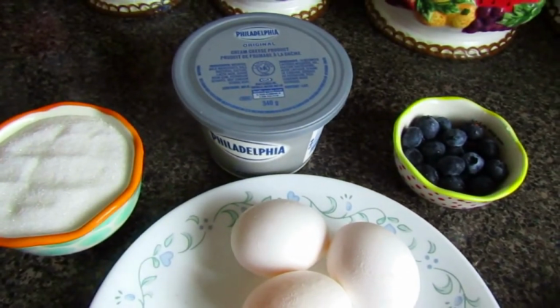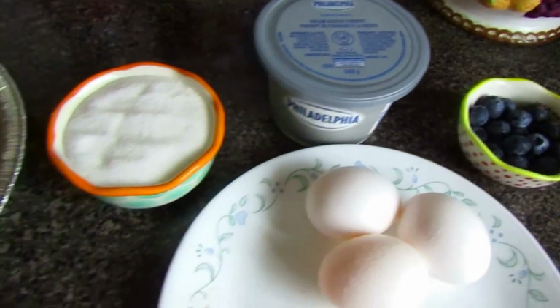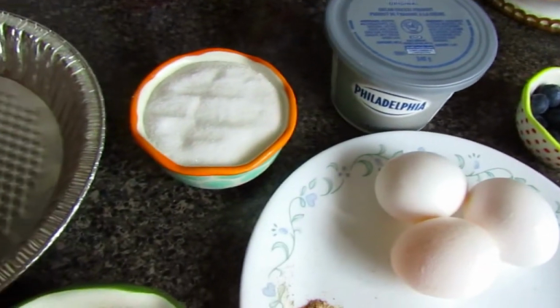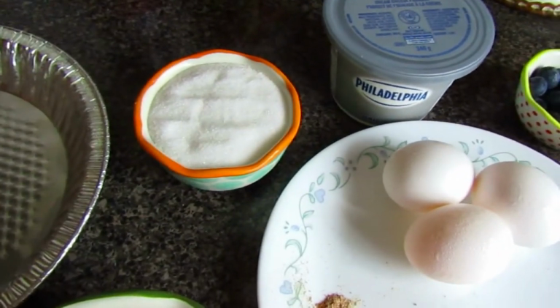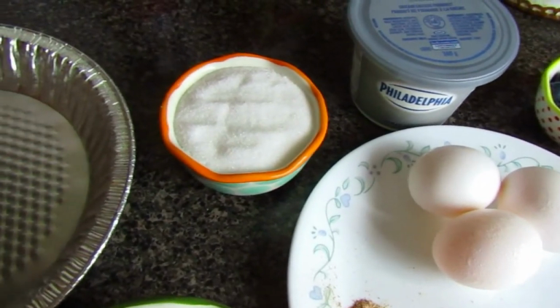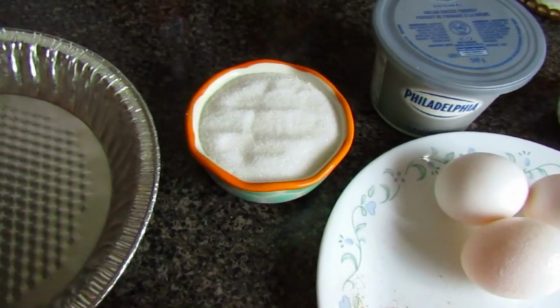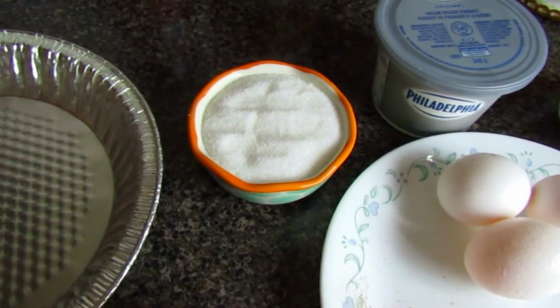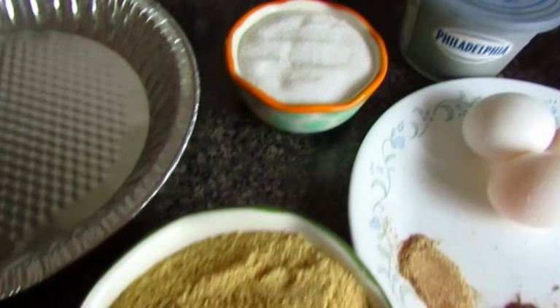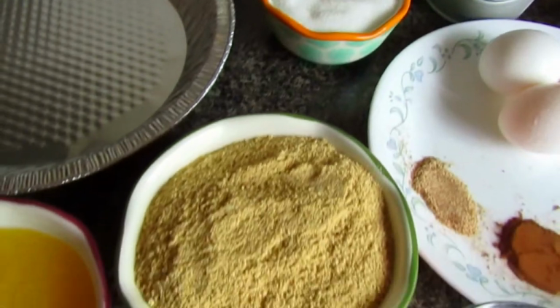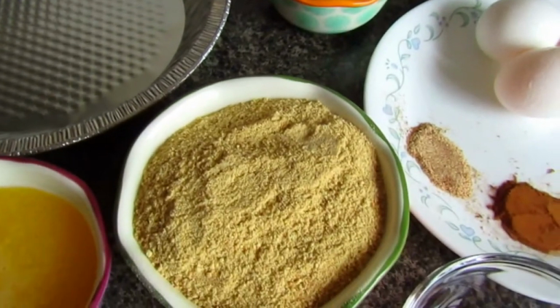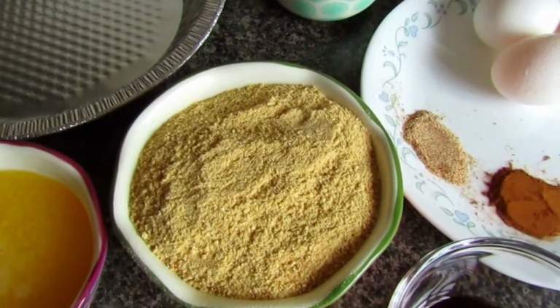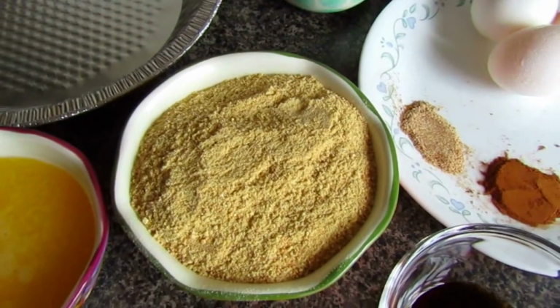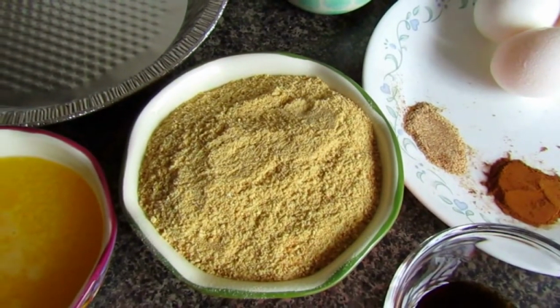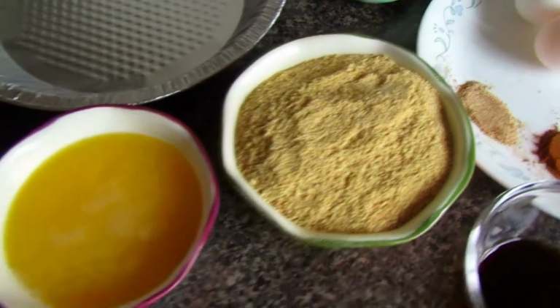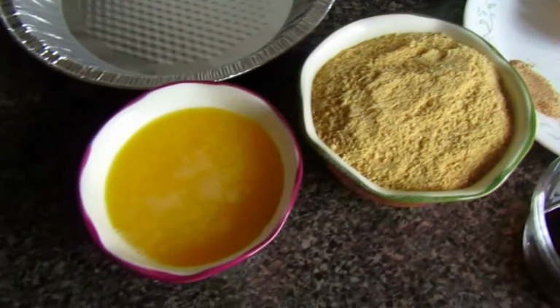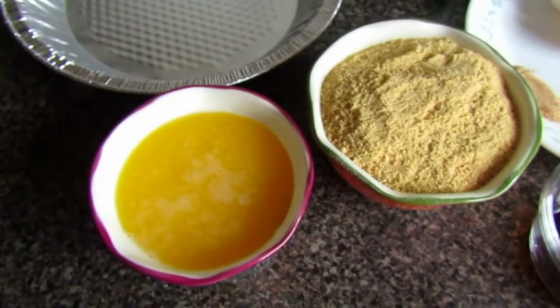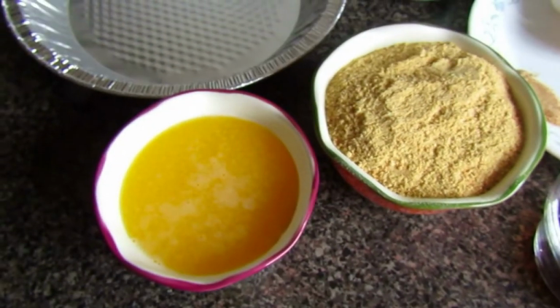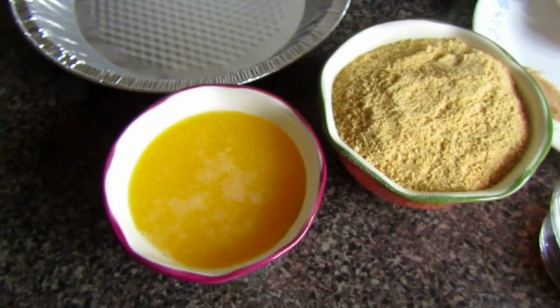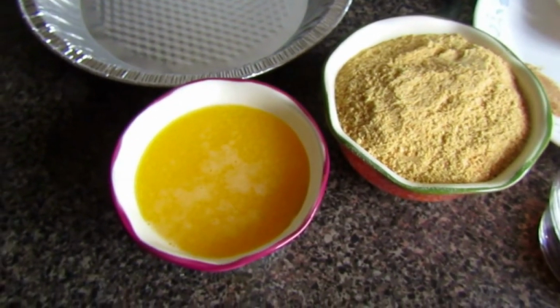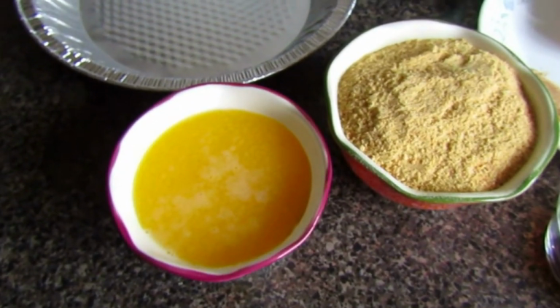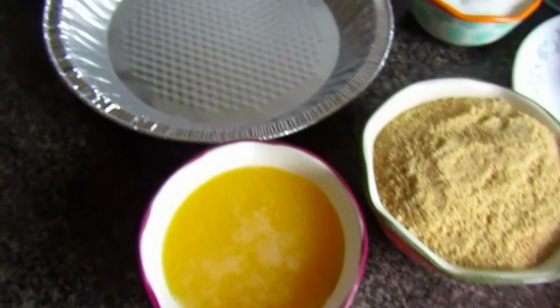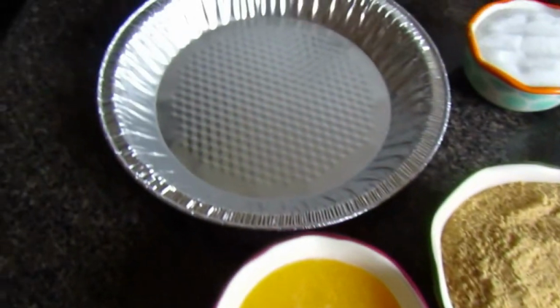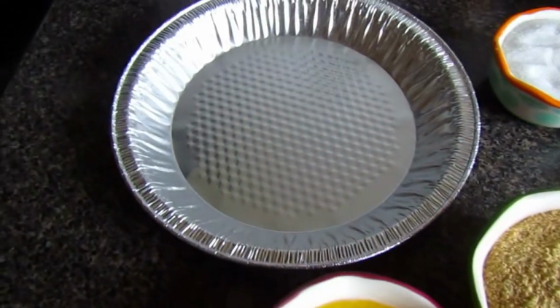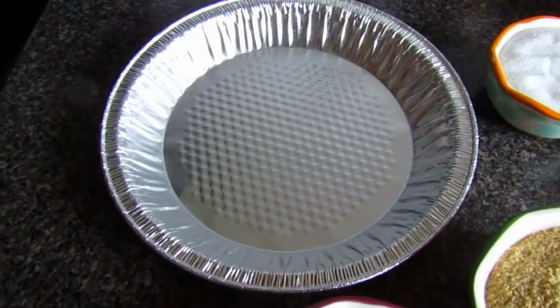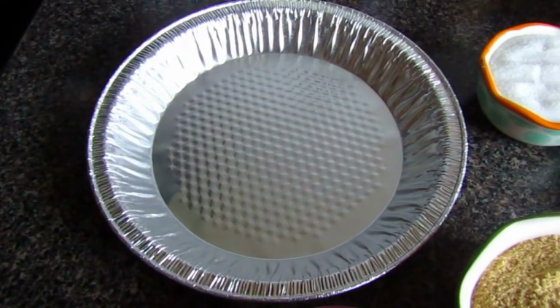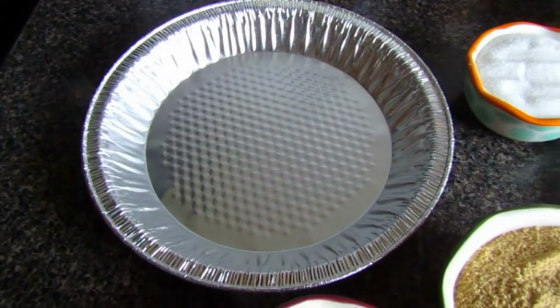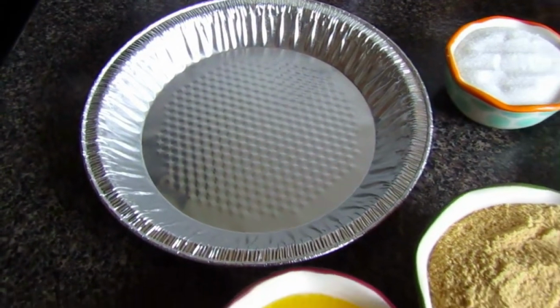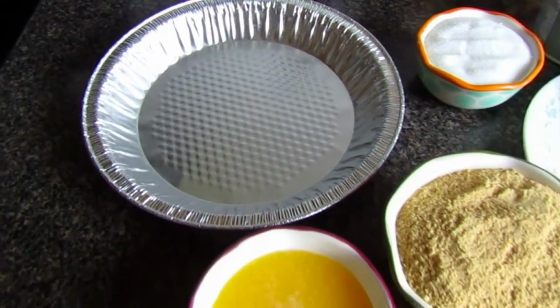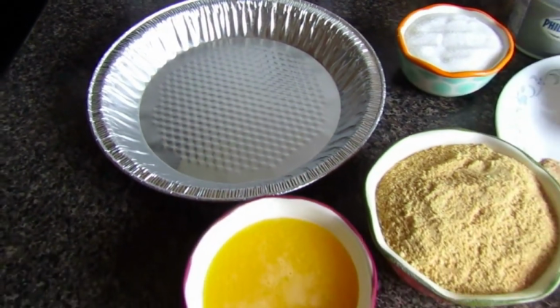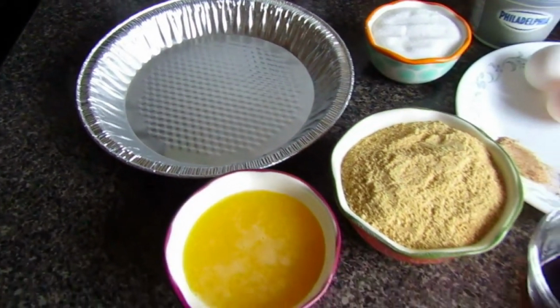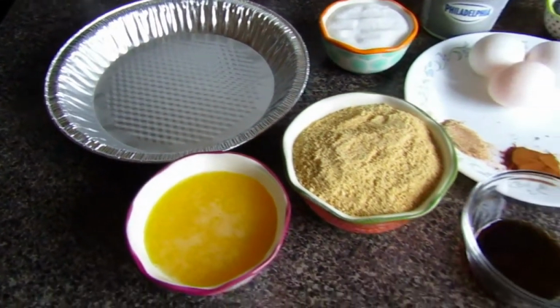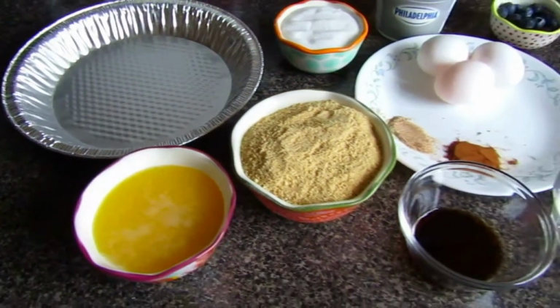The cream cheese is the 340 gram size. You'll also need one and a third cup of white sugar, one cup of graham cracker crumbs, half a cup of melted butter, and a baking pan for your cheesecake — these are all the ingredients you'll need.